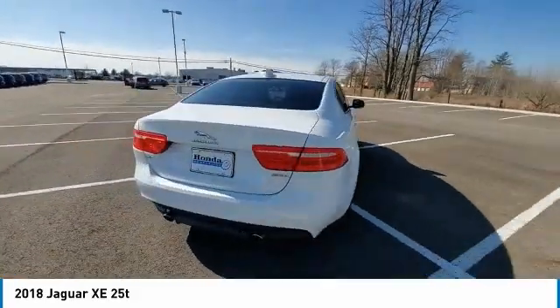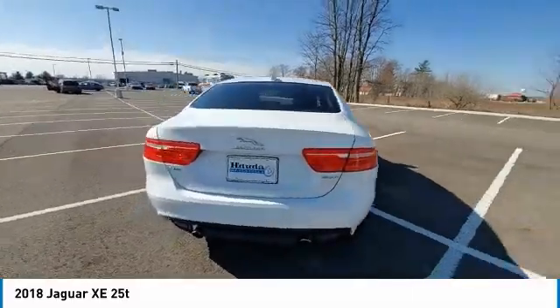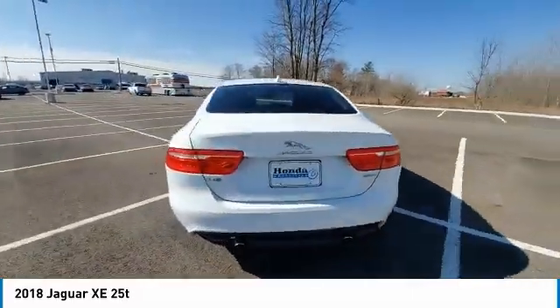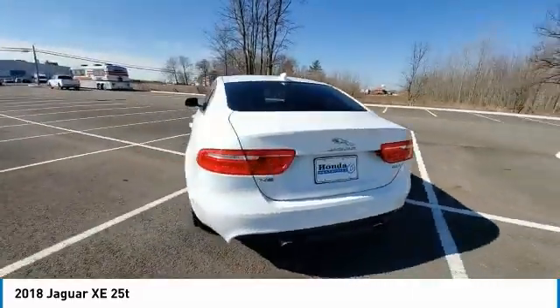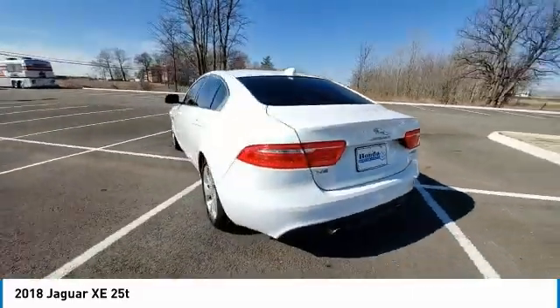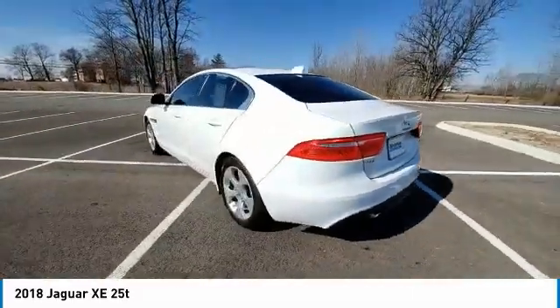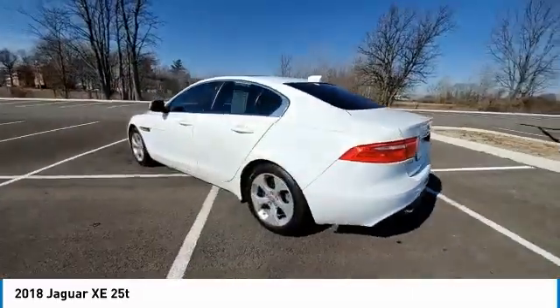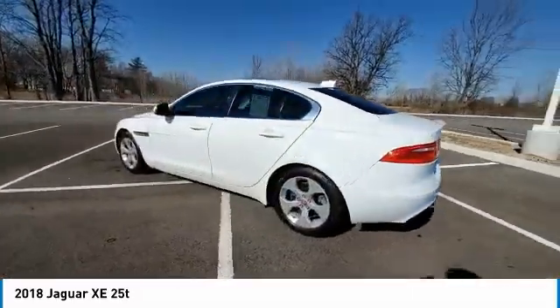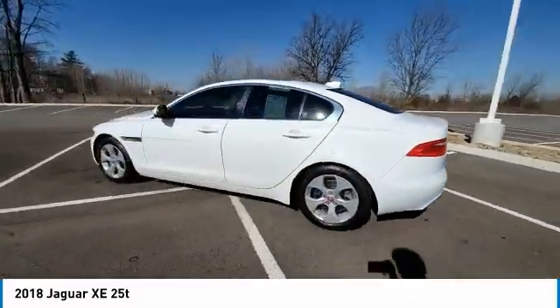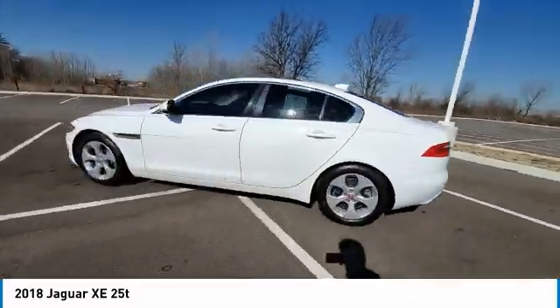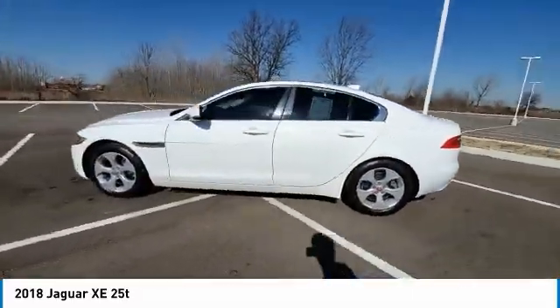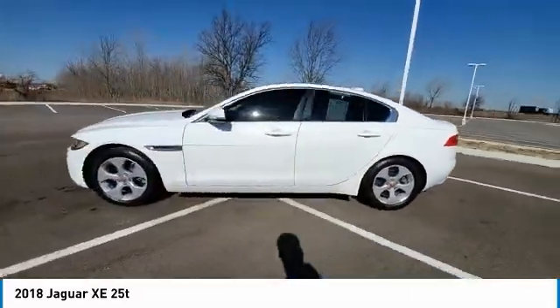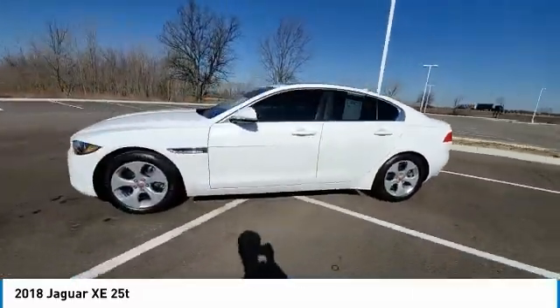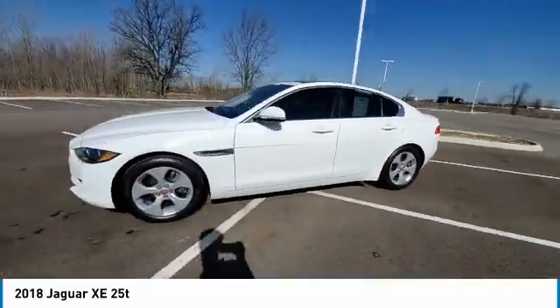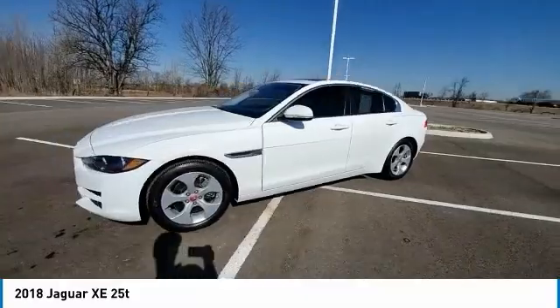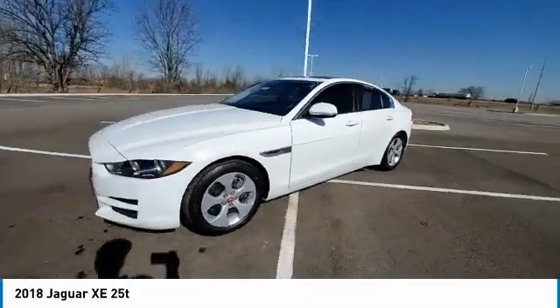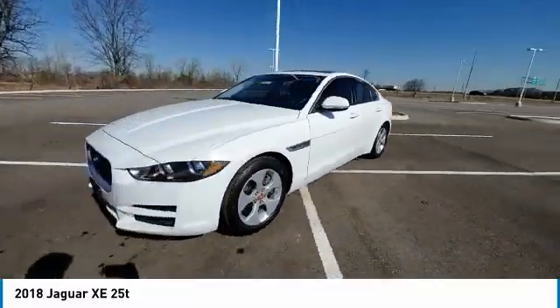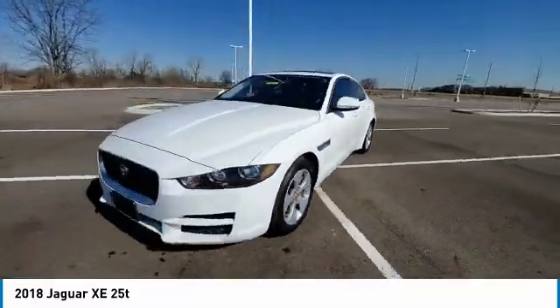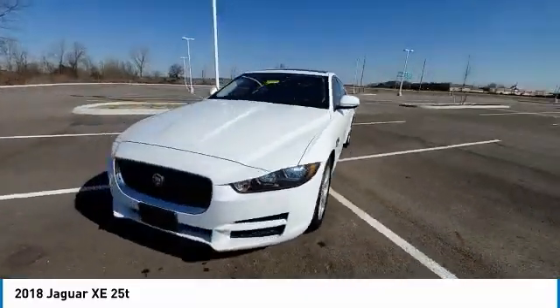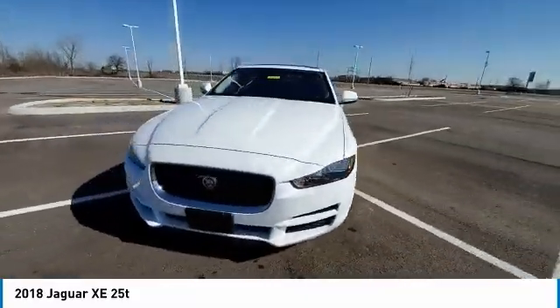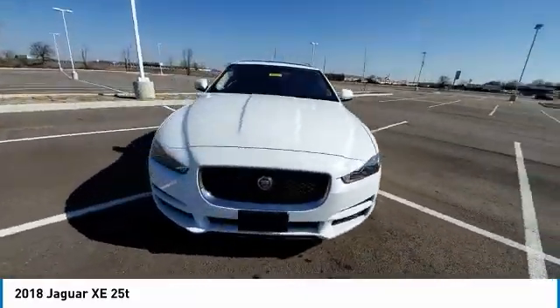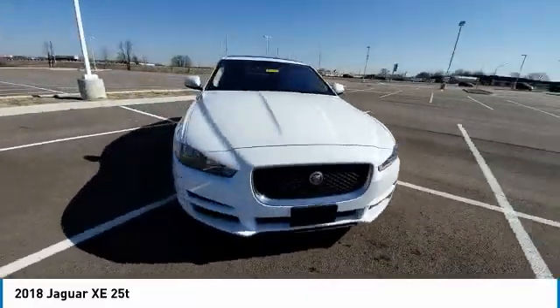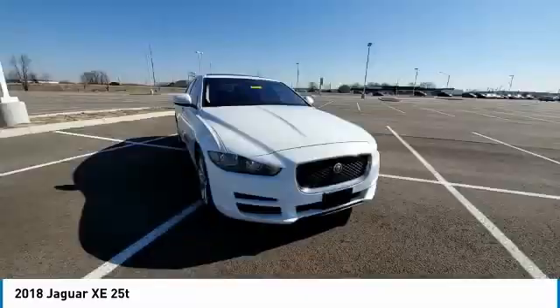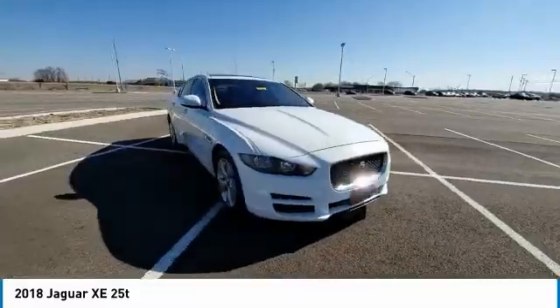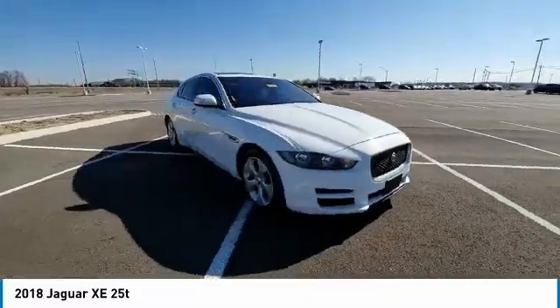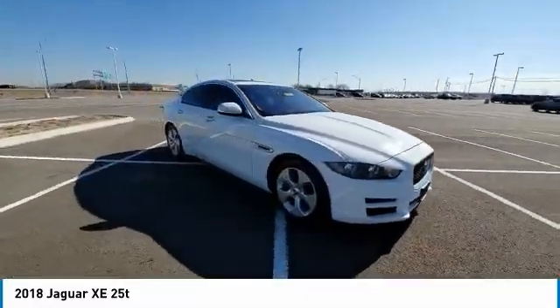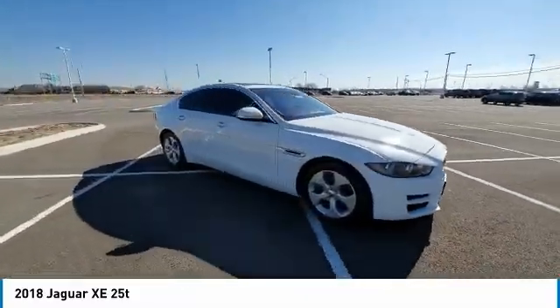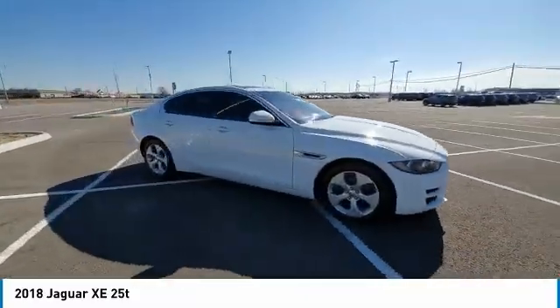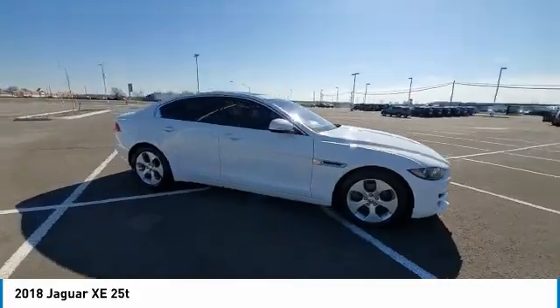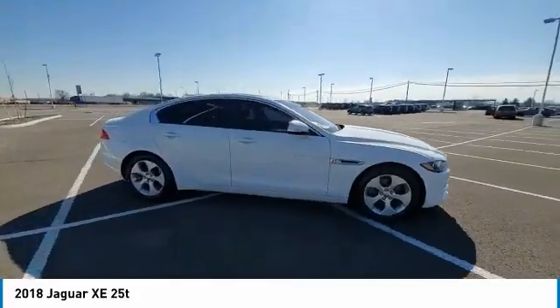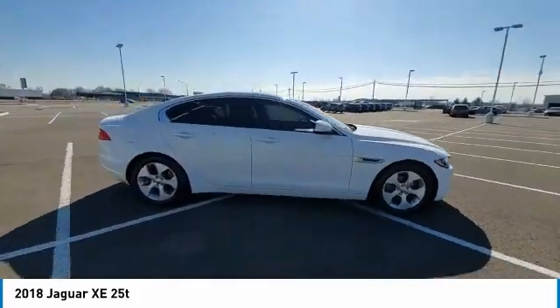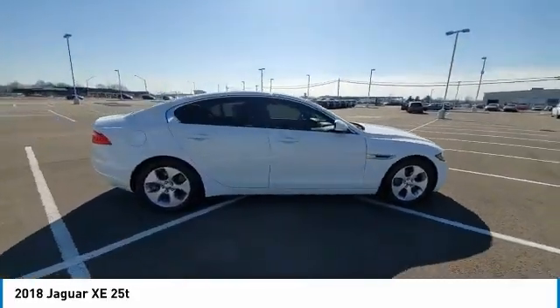This vehicle has less than 40,000 miles. Here are some of this vehicle's great options: electronic stability control, brake assist, traction control, remote keyless entry, speed control.